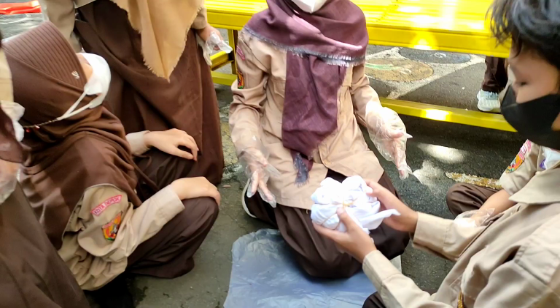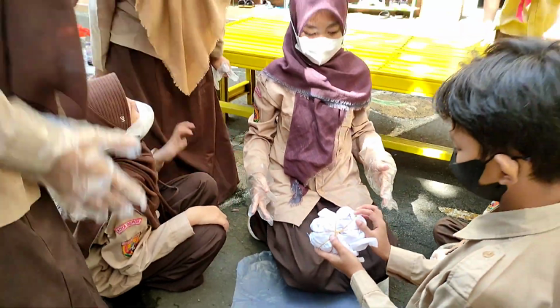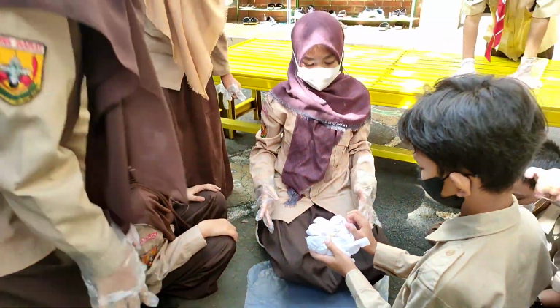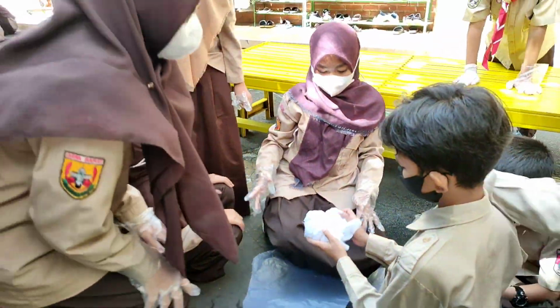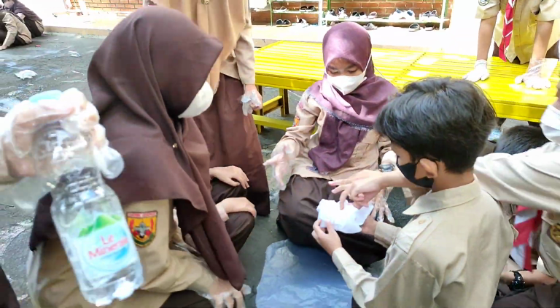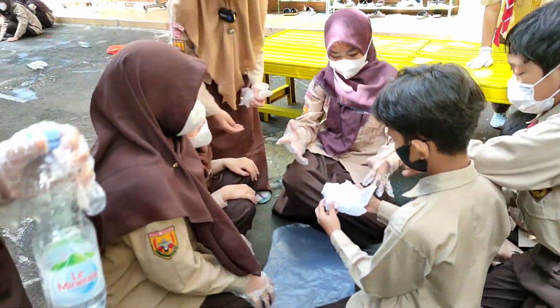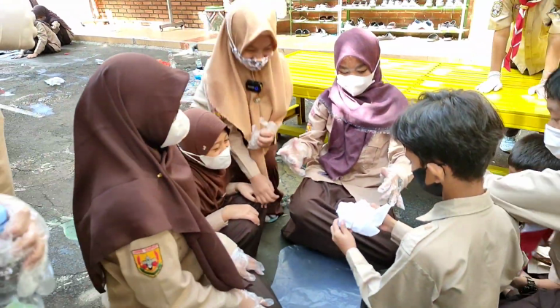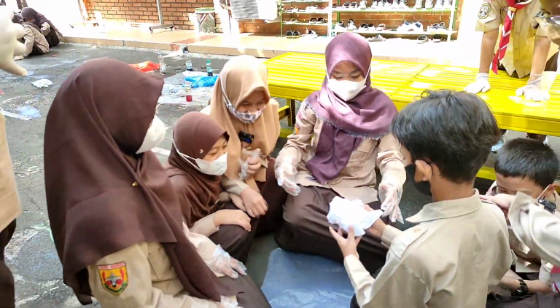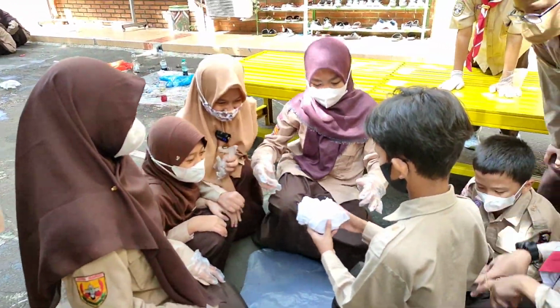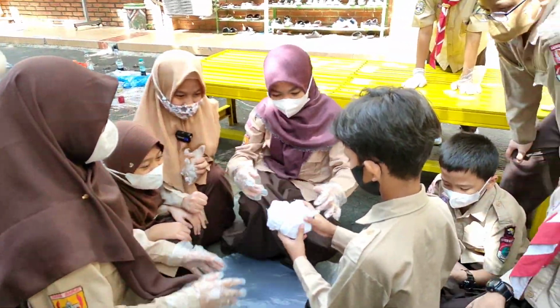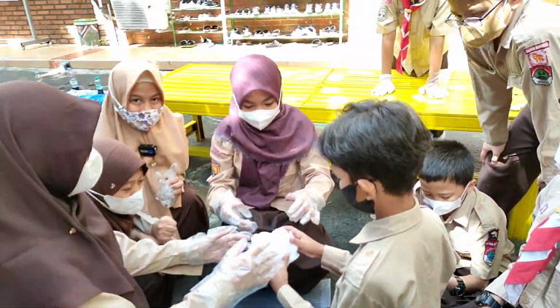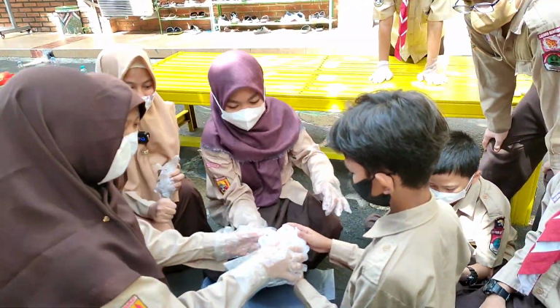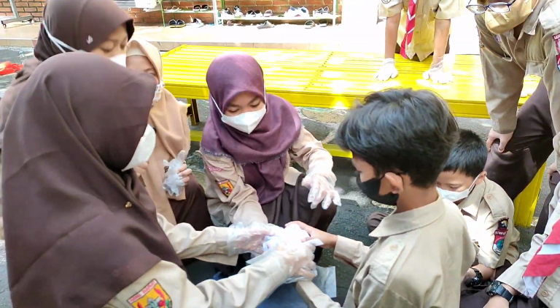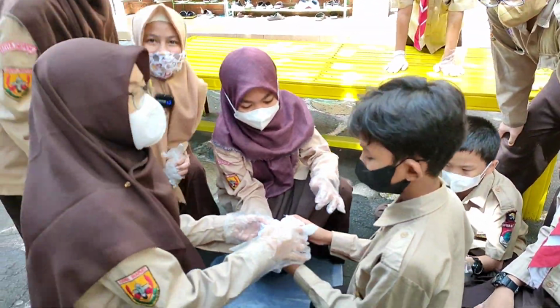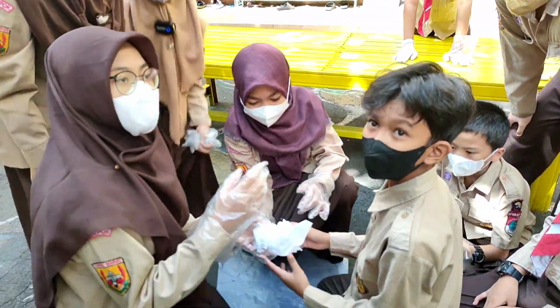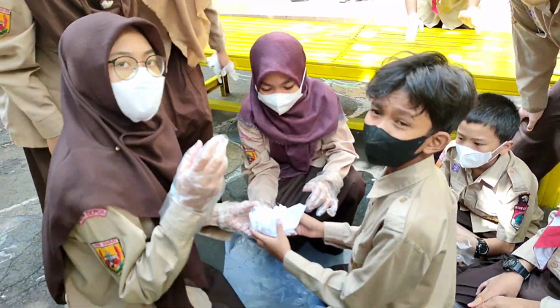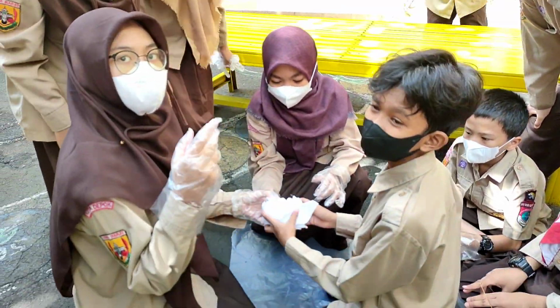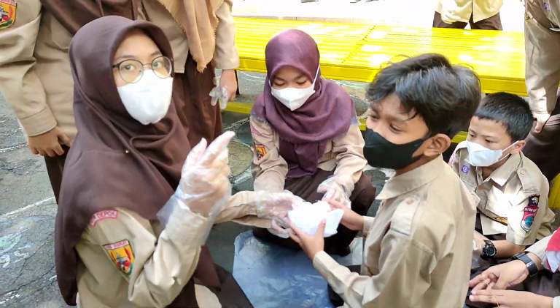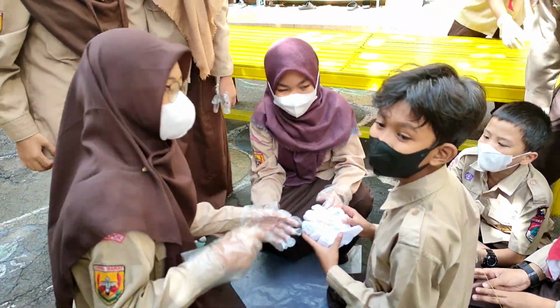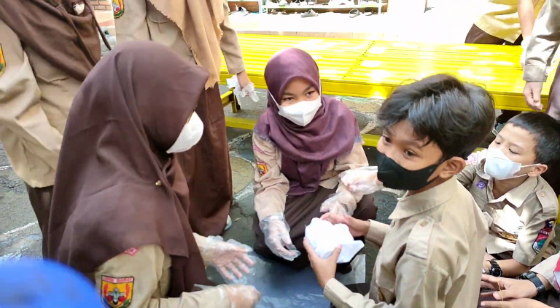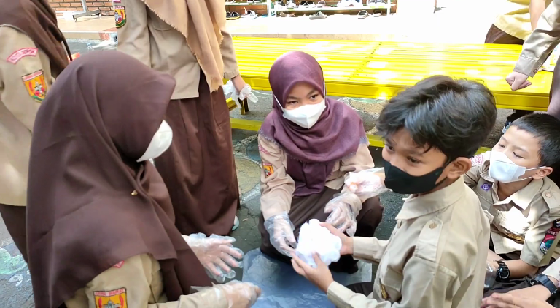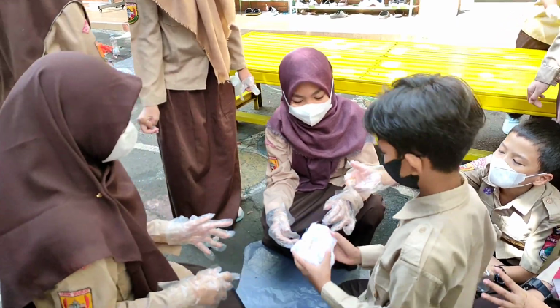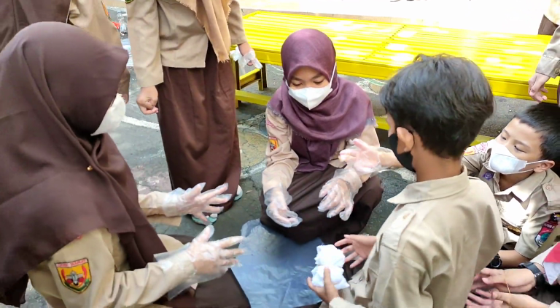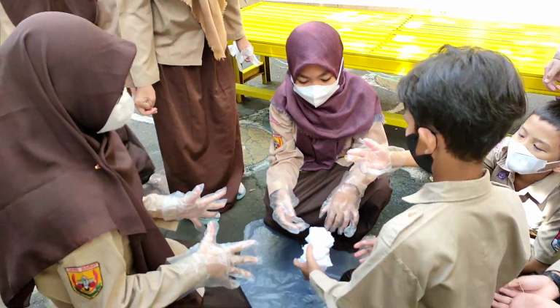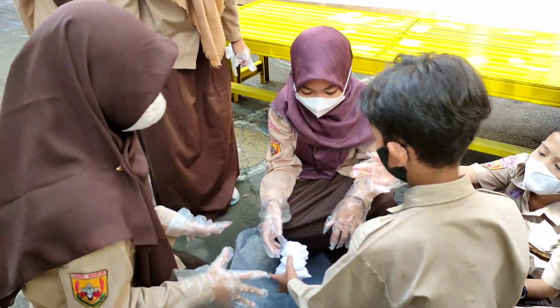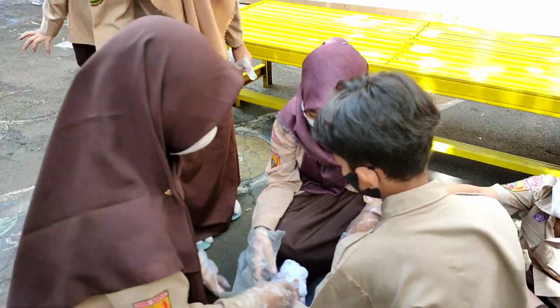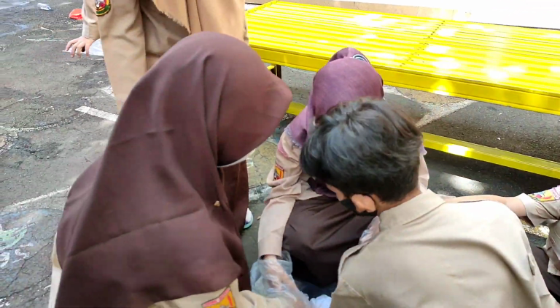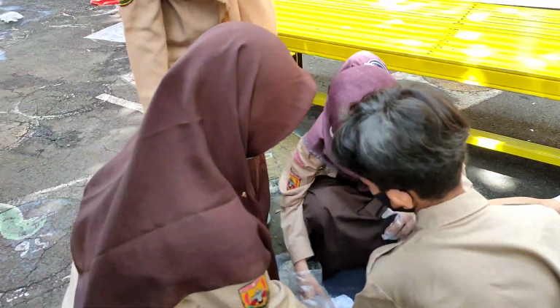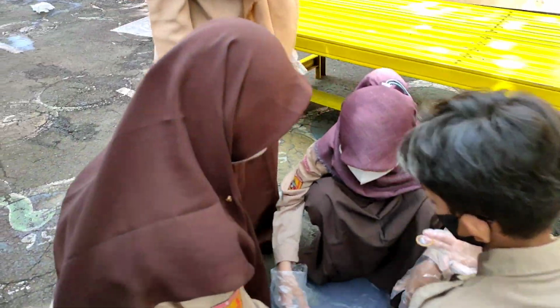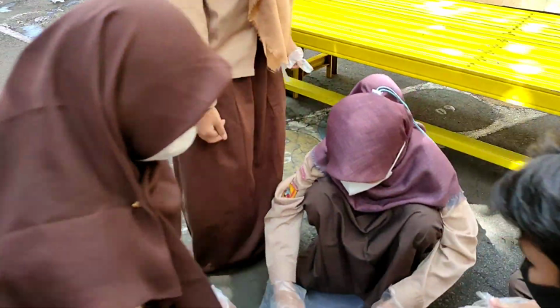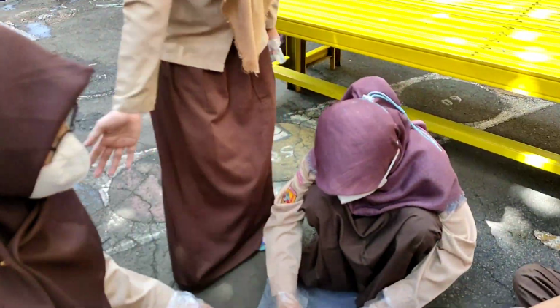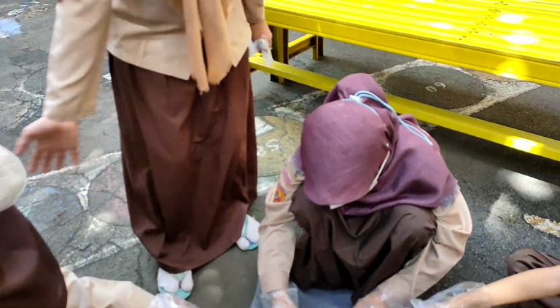Setelah diikat dan dibentuk bunga, selanjutnya diwarnai. Selanjutnya diwarnai. Sekarang kita mencoba proses mewarnainya guys. (After tying and shaping into a flower, the next step is coloring. Now we try the coloring process, guys.)